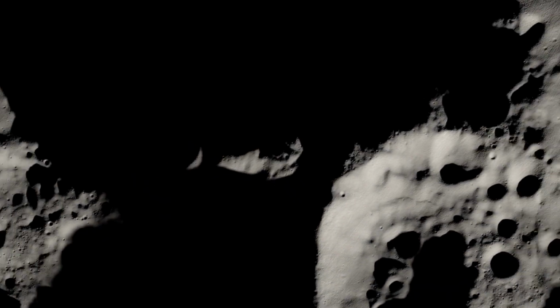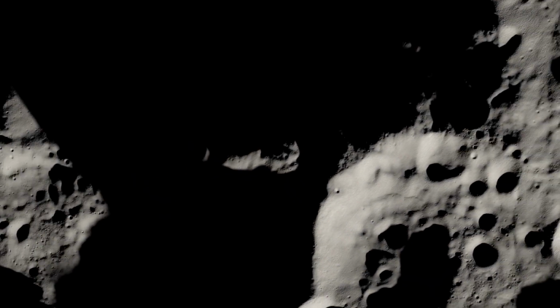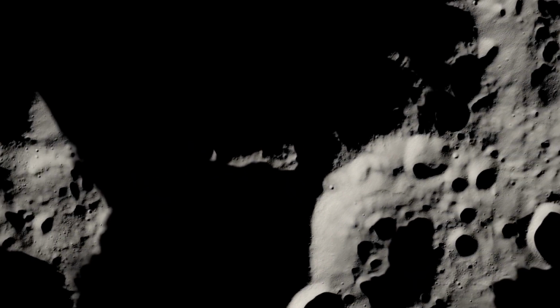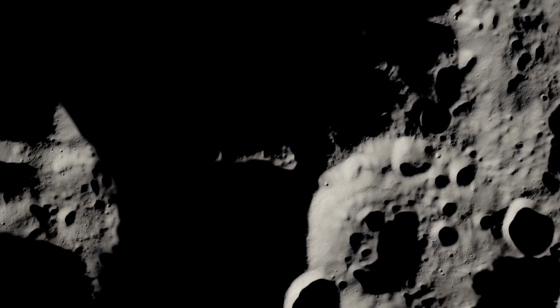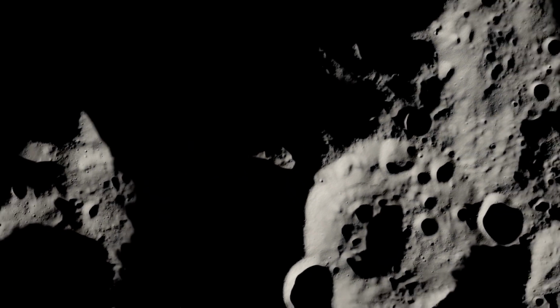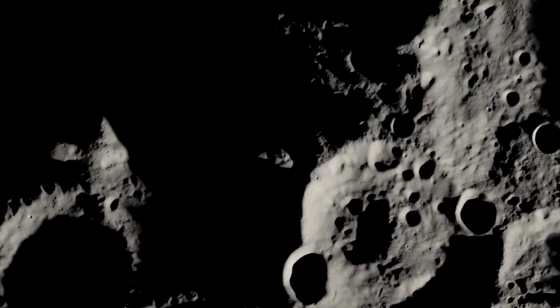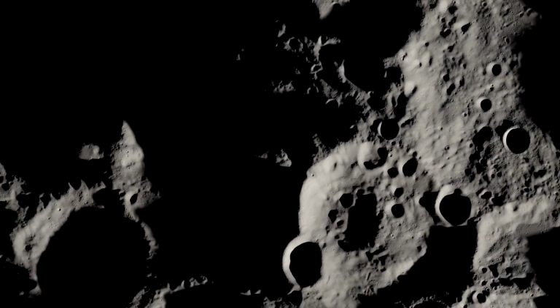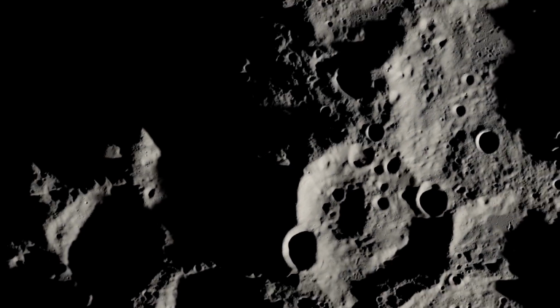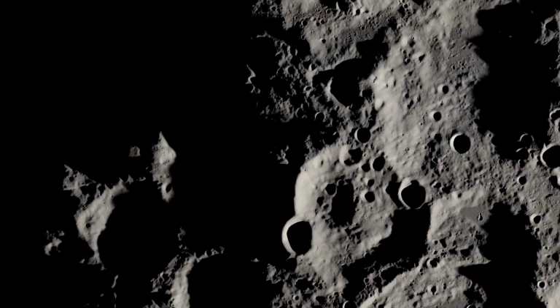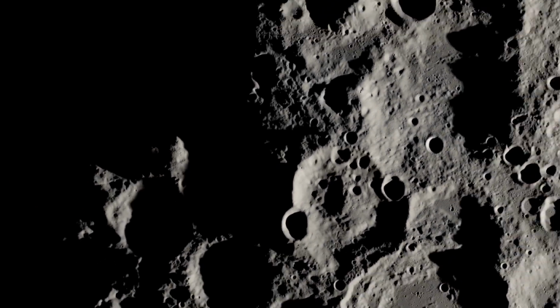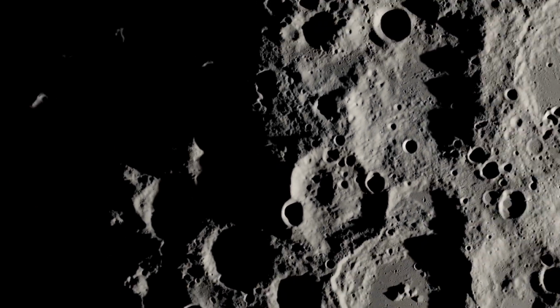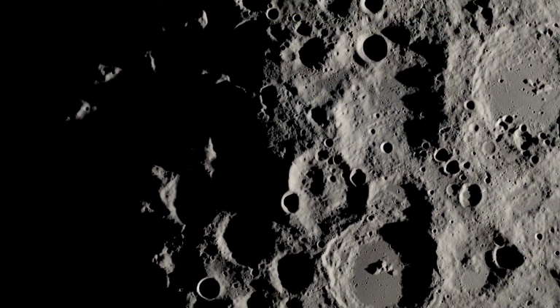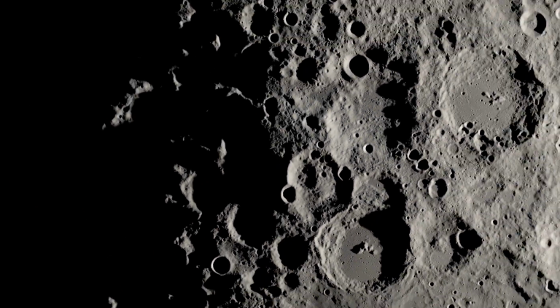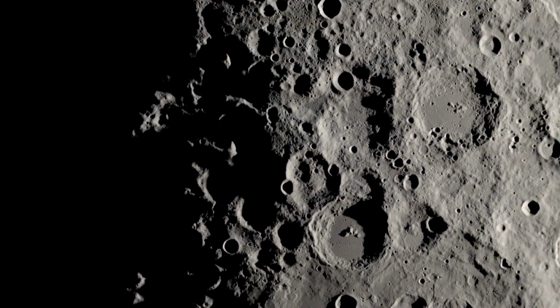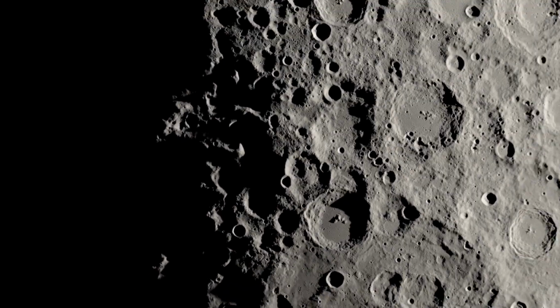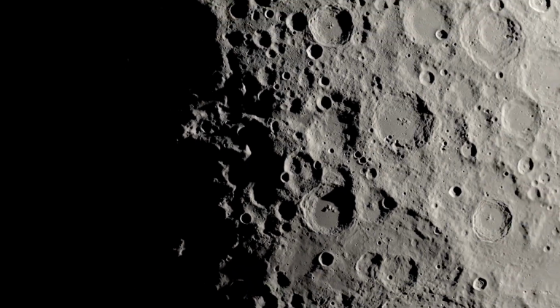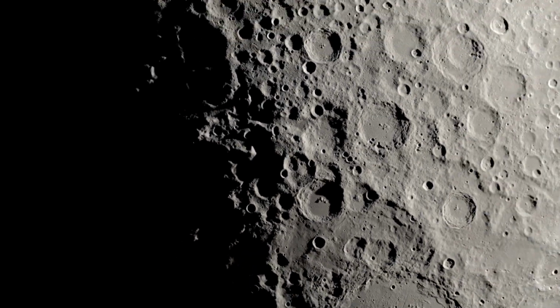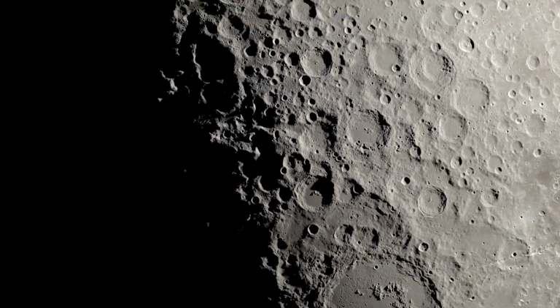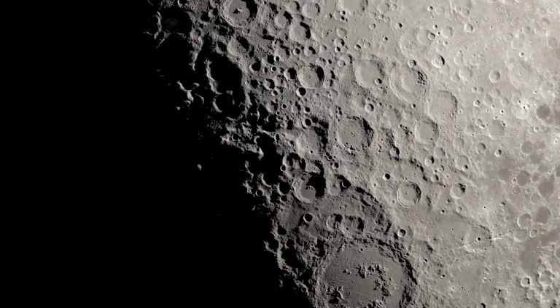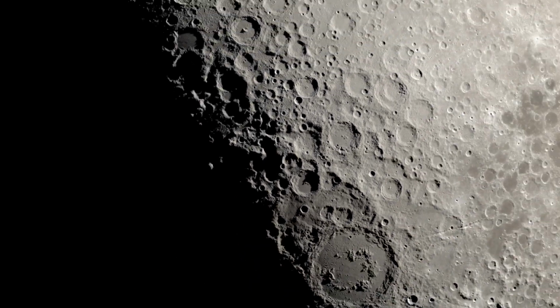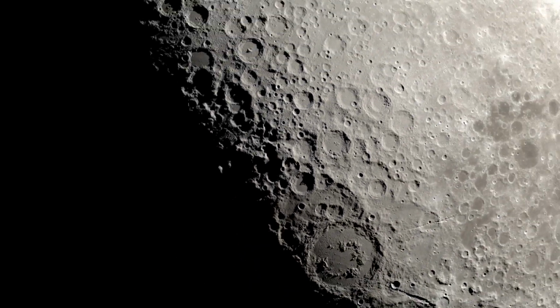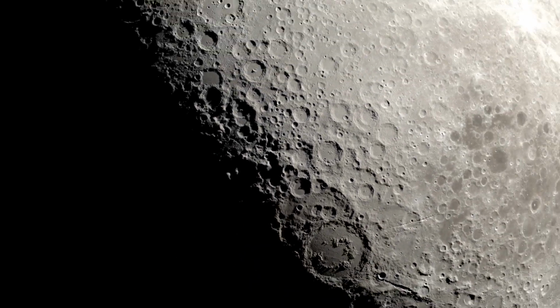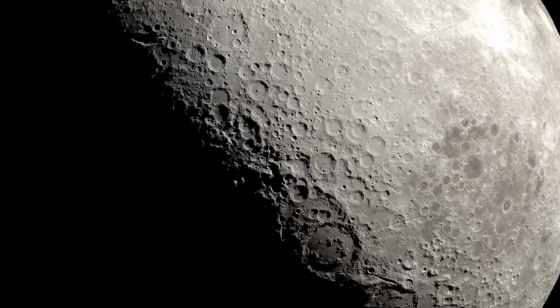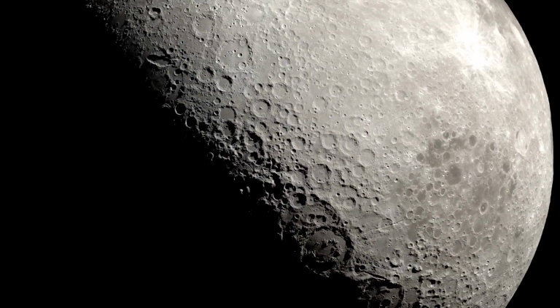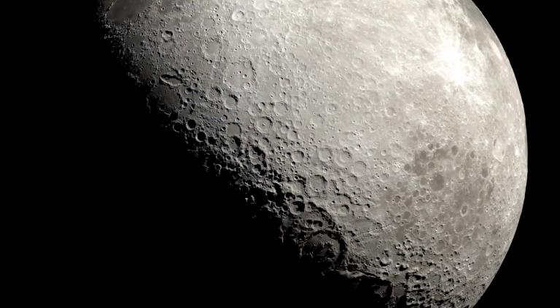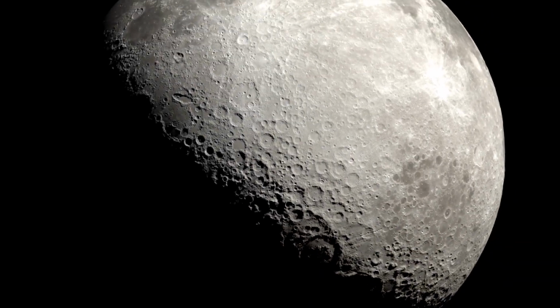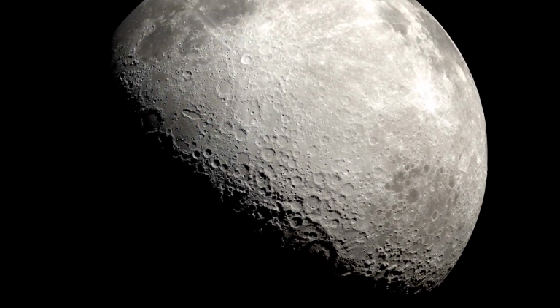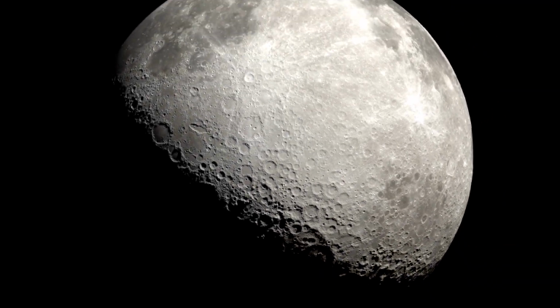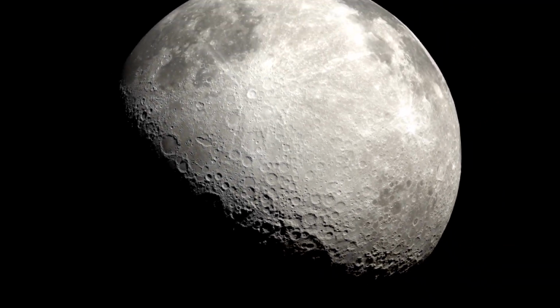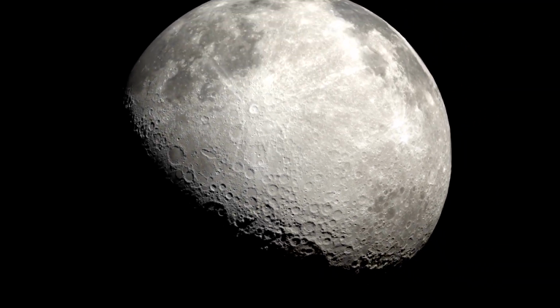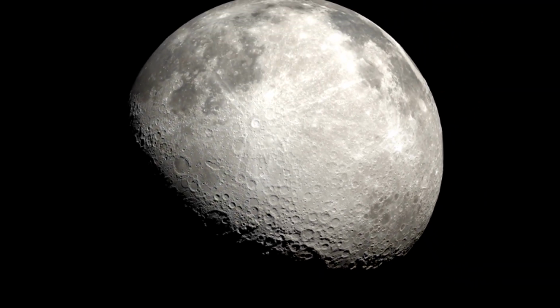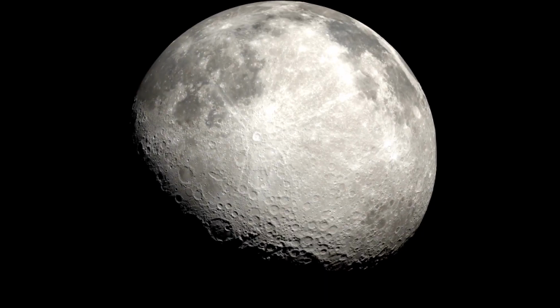By helping determine the locations of where water and other resources exist, VIPER's findings will help pave the way for future landing sites under NASA's Artemis program. The prospects of achieving a long-term human presence on our Moon never looked so bright.